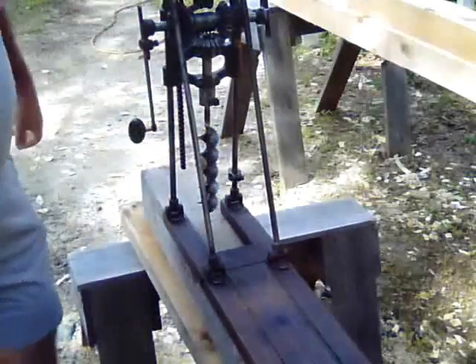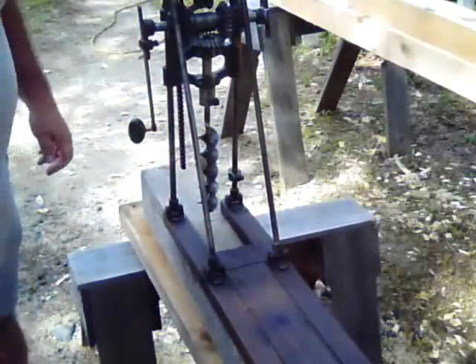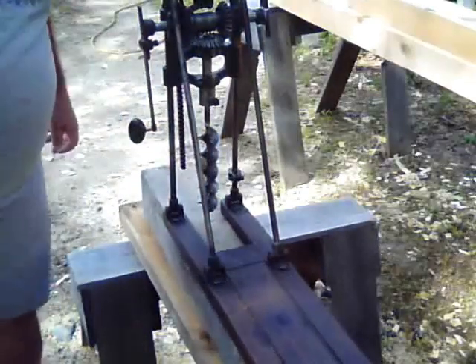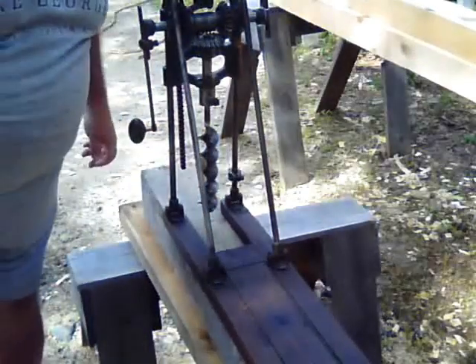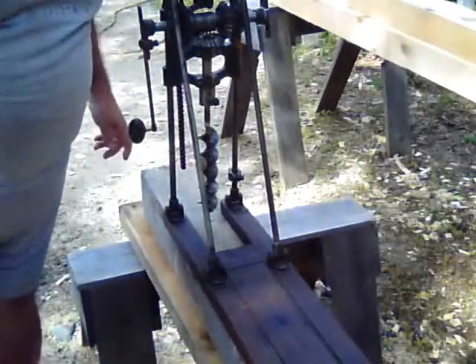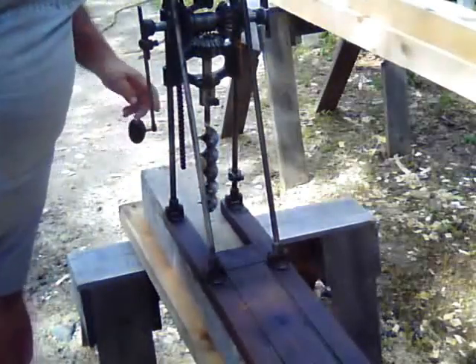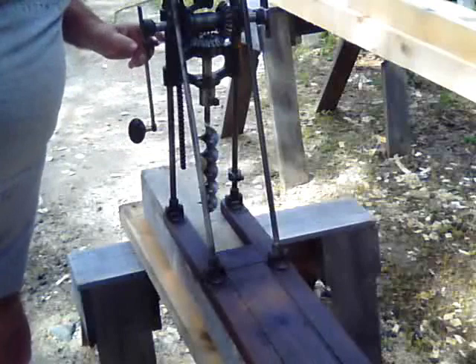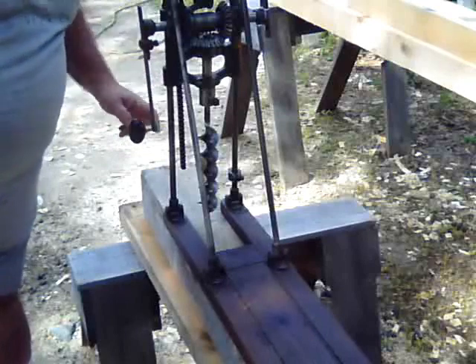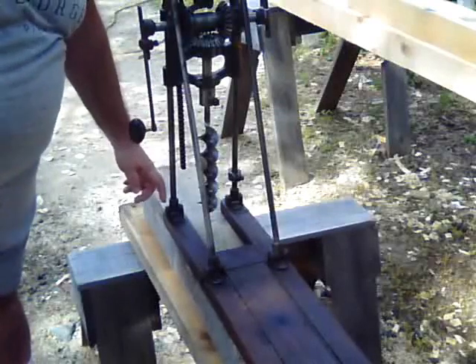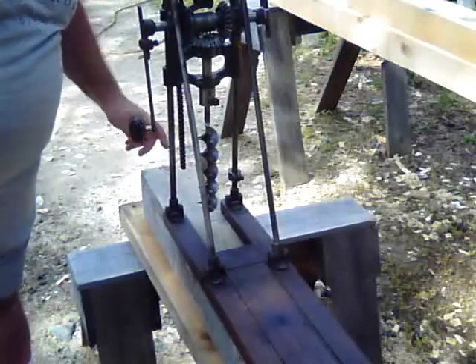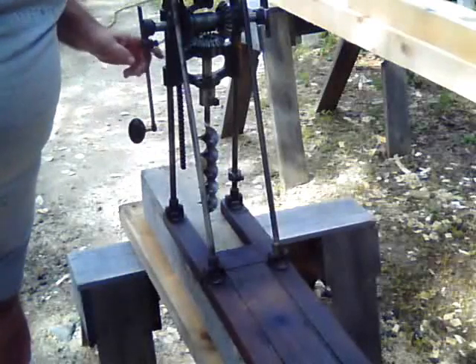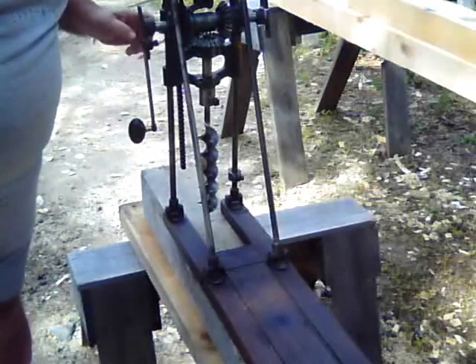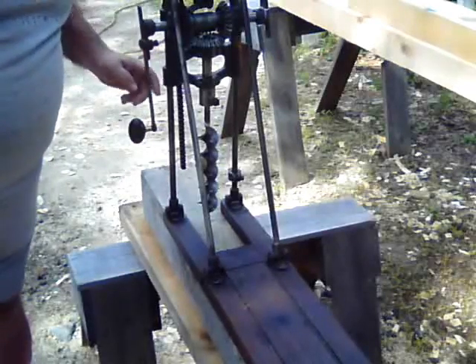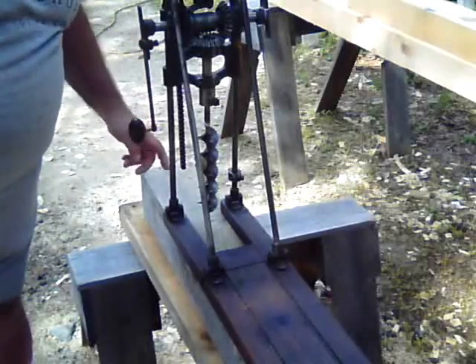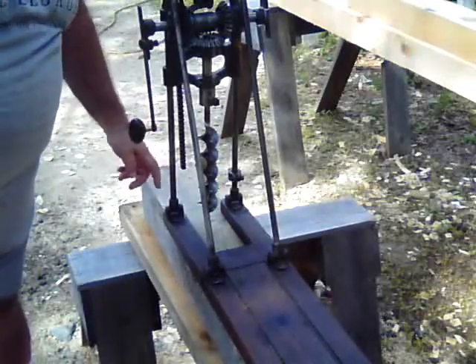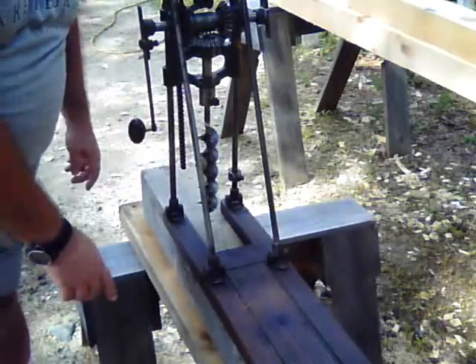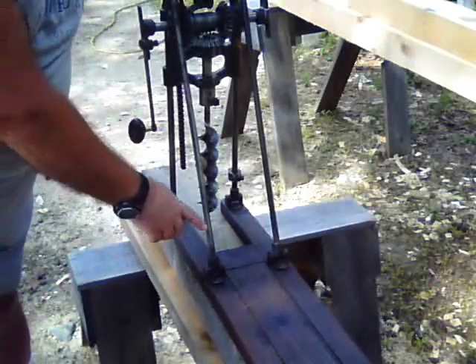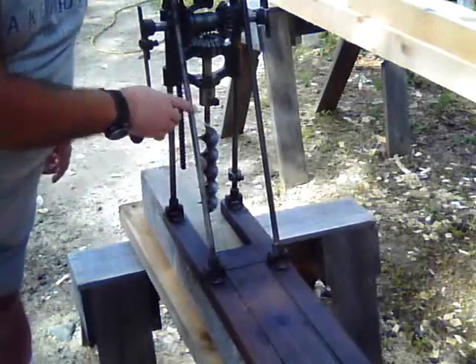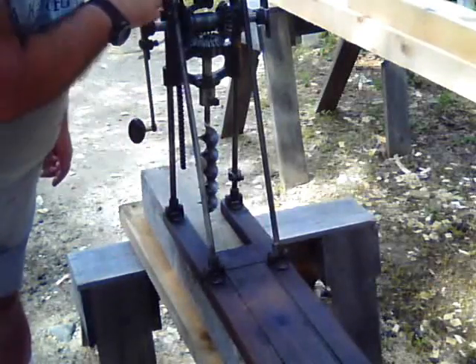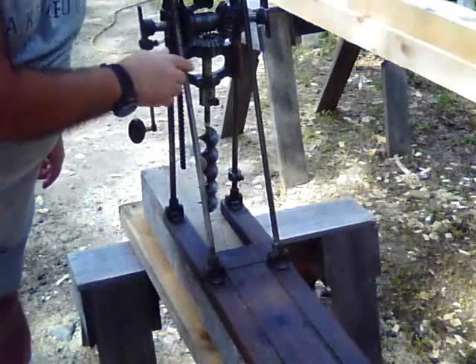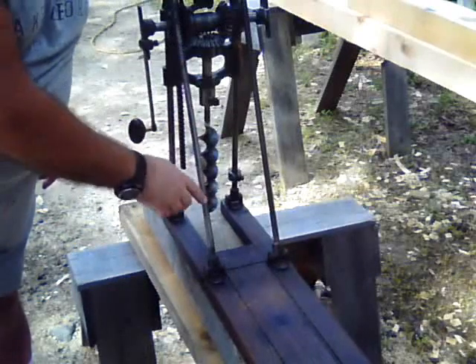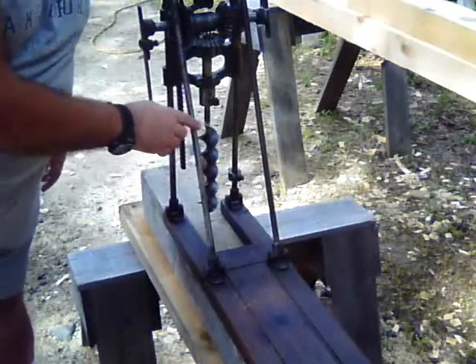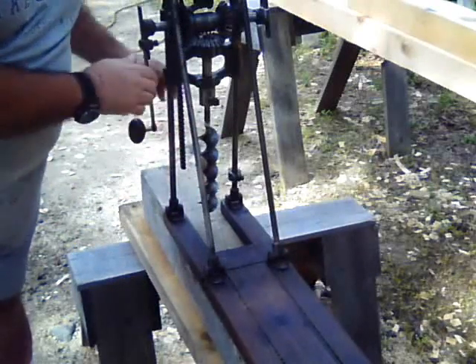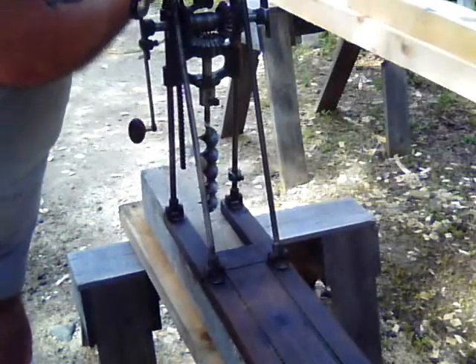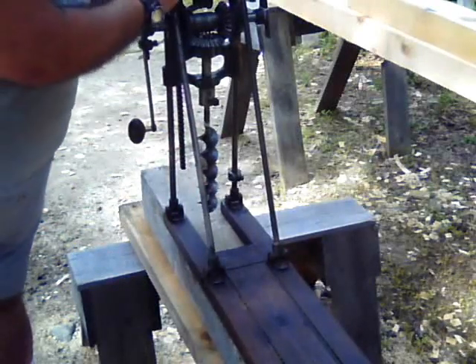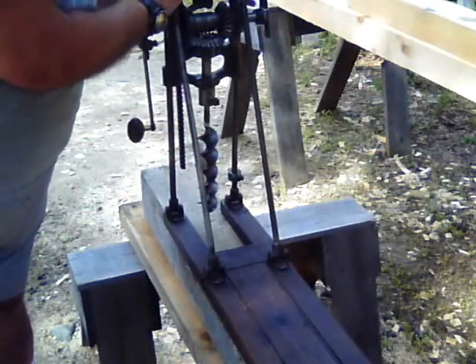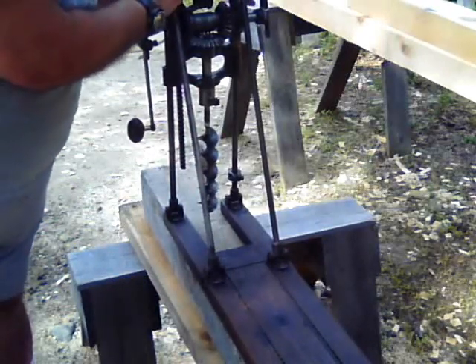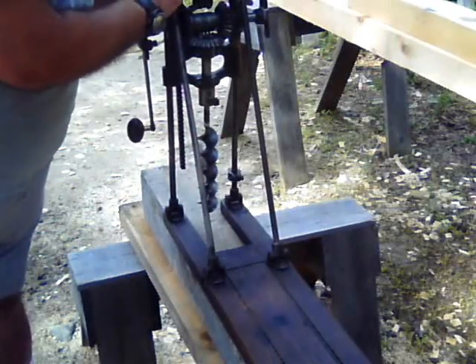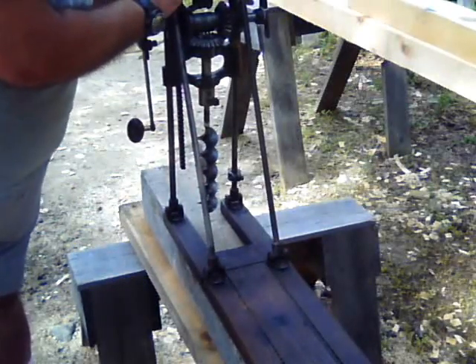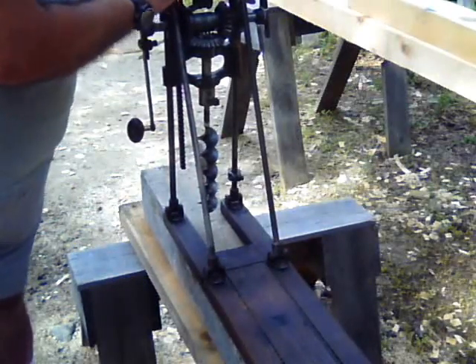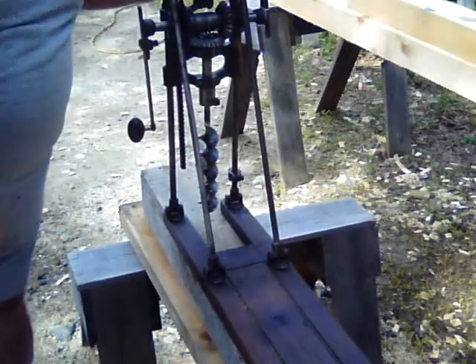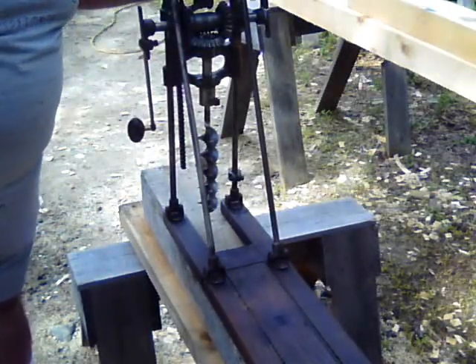The Millers Falls boring machine has rods for uprights and another pair of rods for diagonals. This makes the top very rigid and accurate.